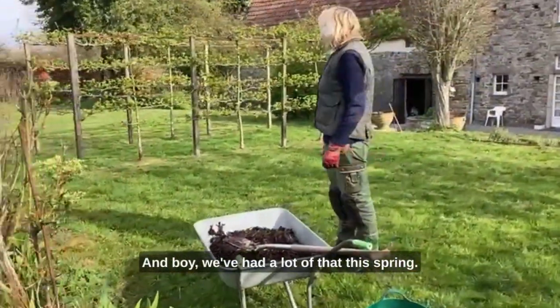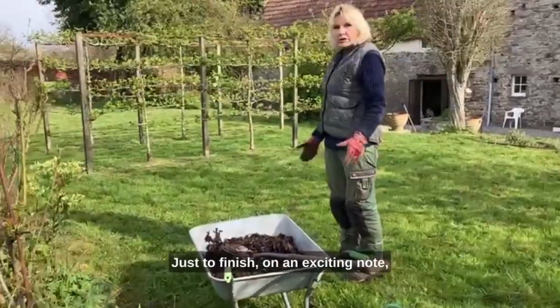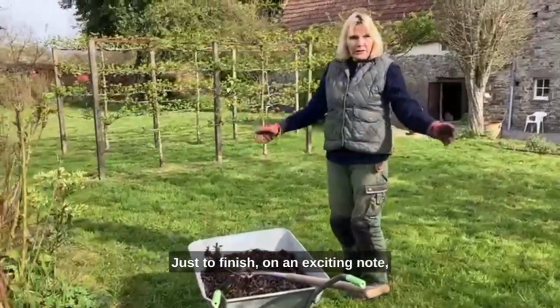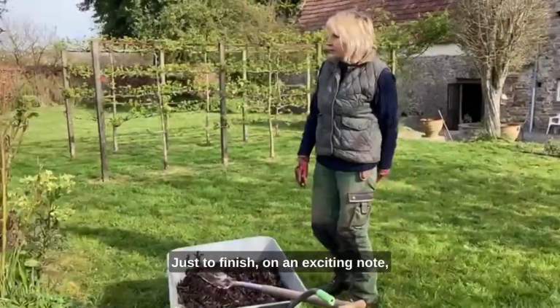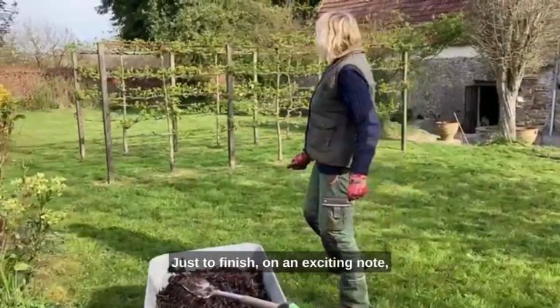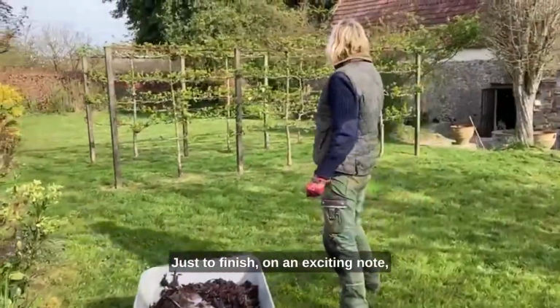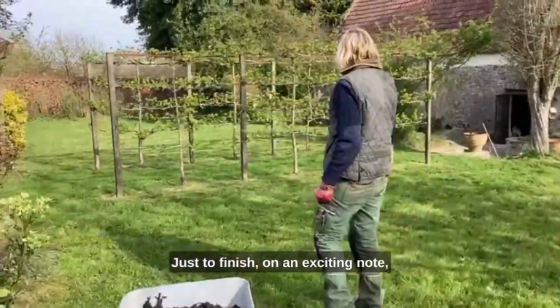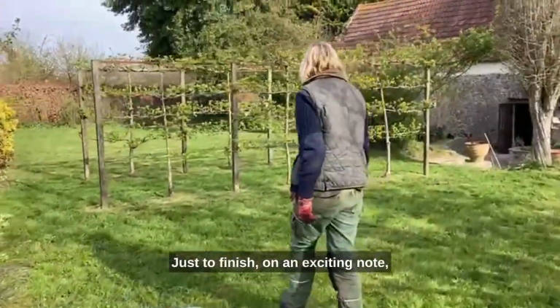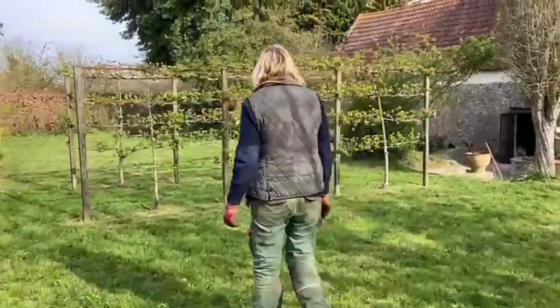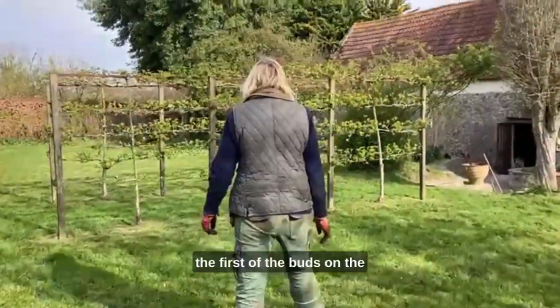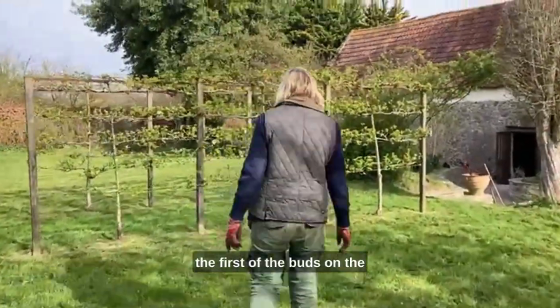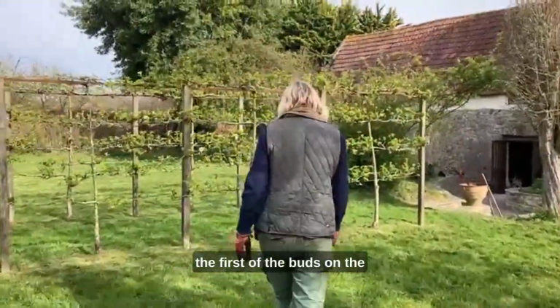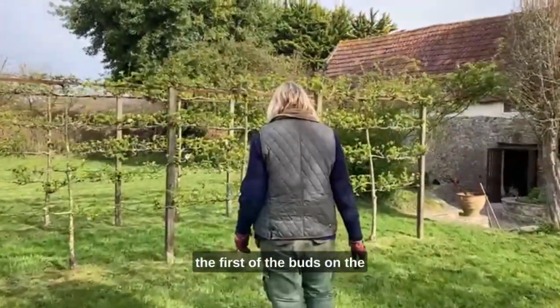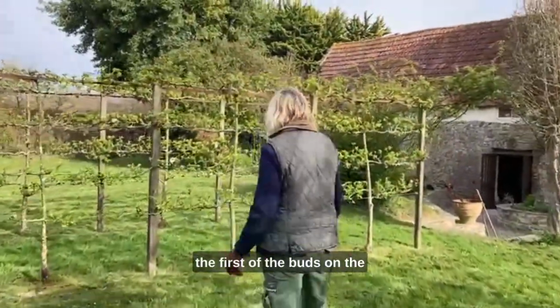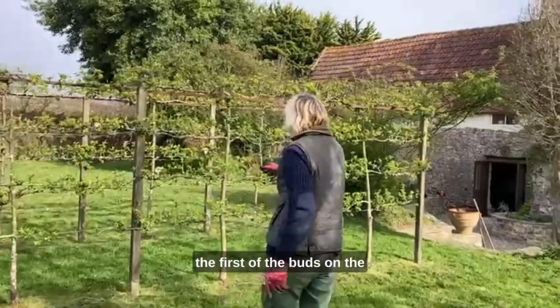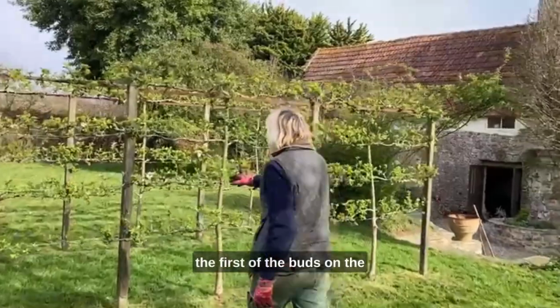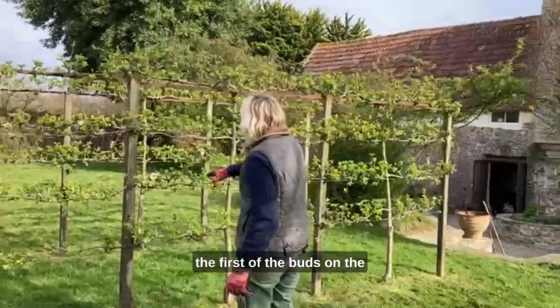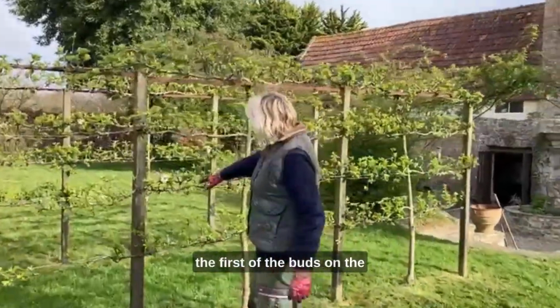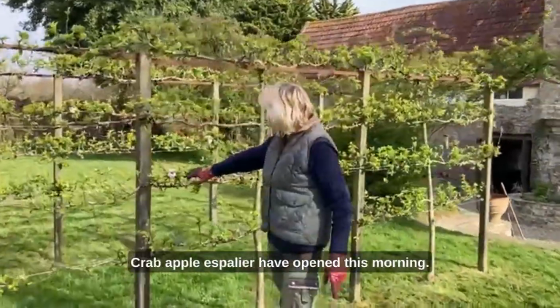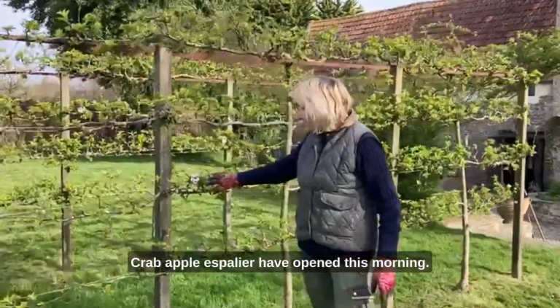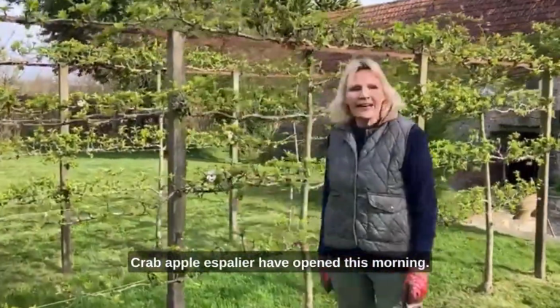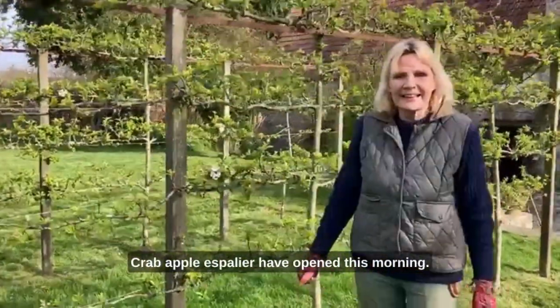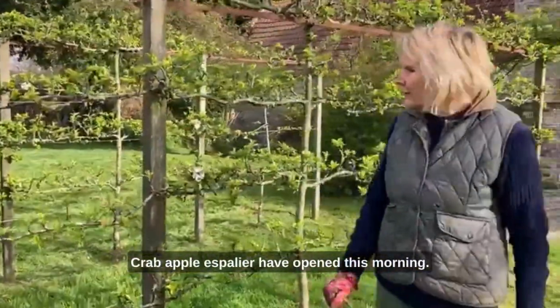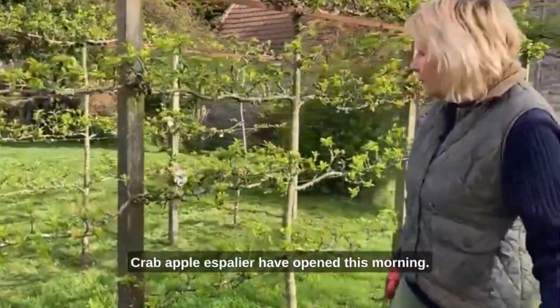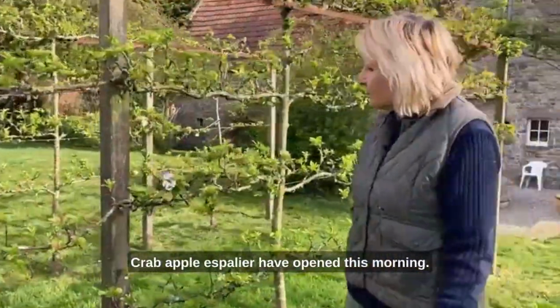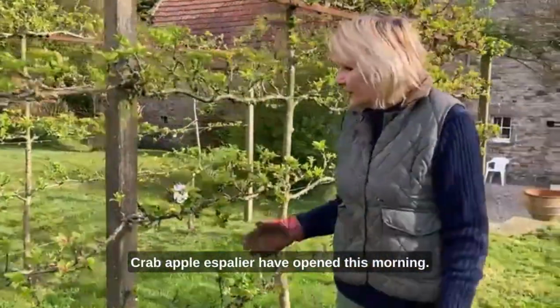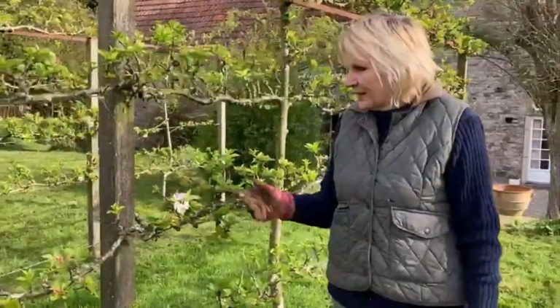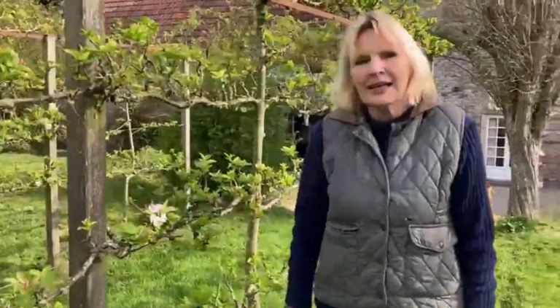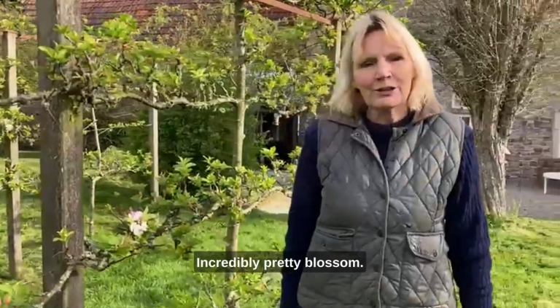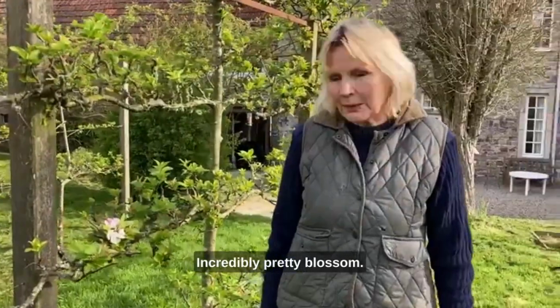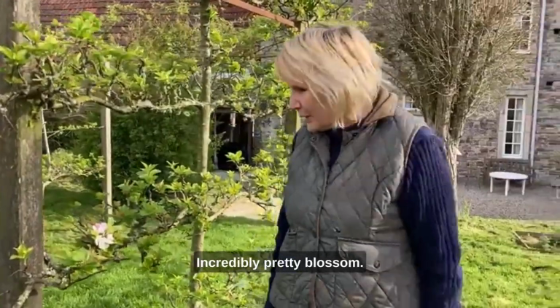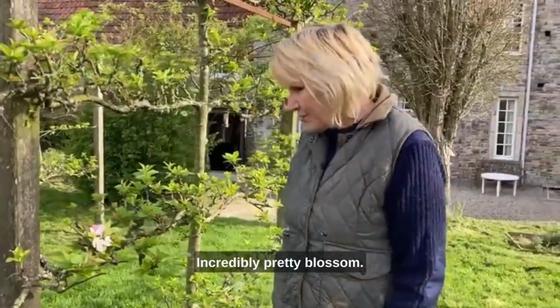Just to finish on an exciting note, the first of the buds on the Crabapple 'Ballerina' have opened this morning. Incredibly pretty blossom.